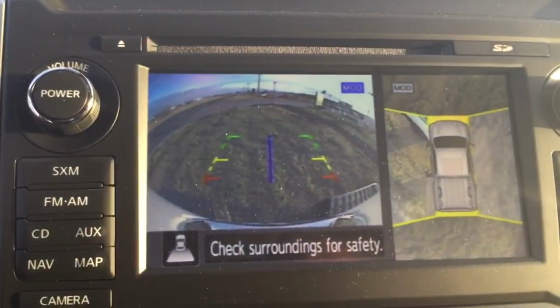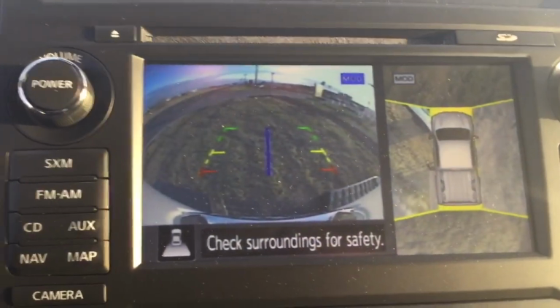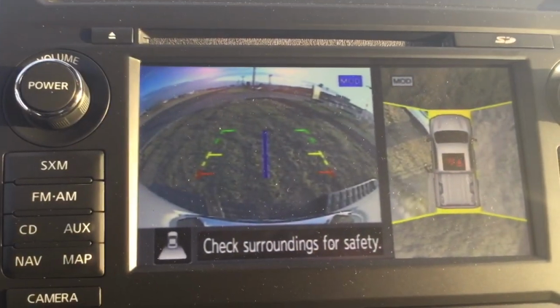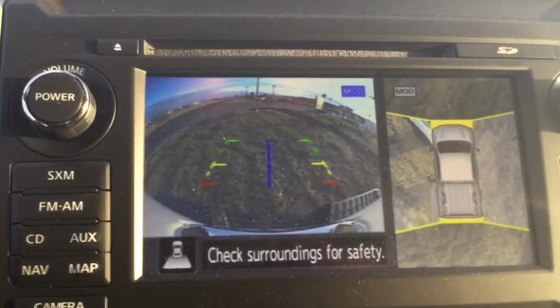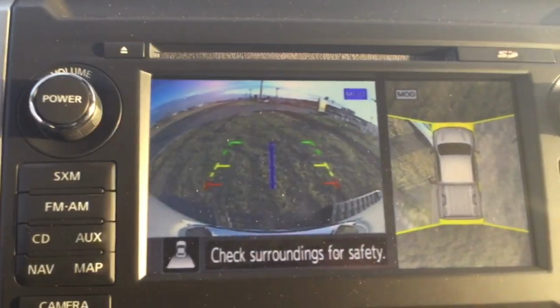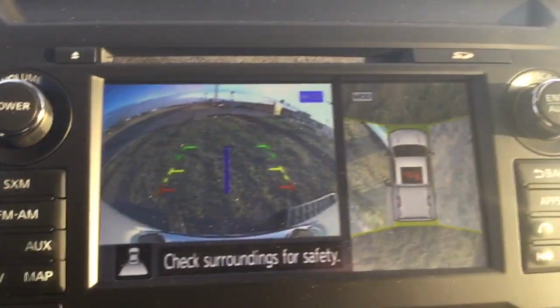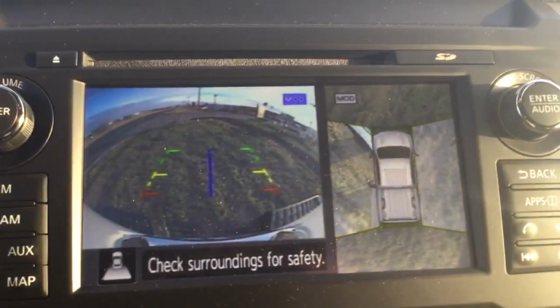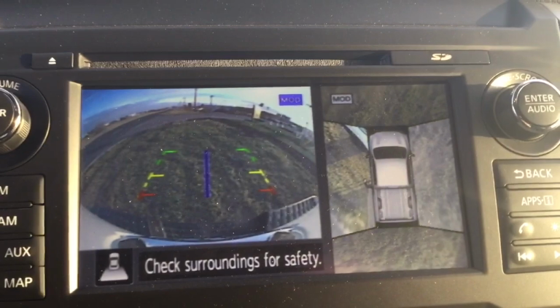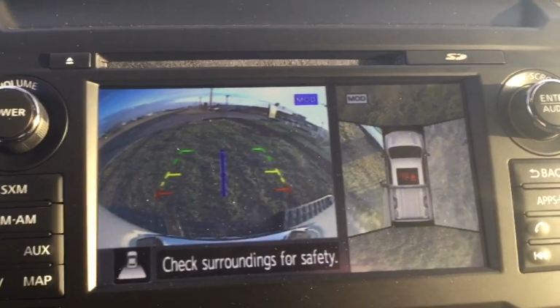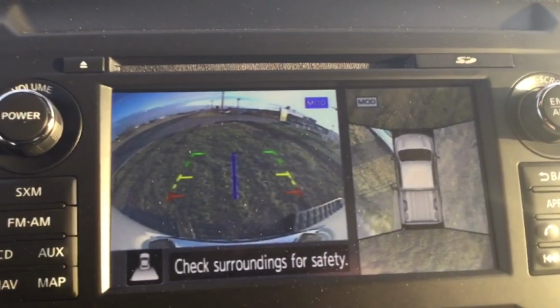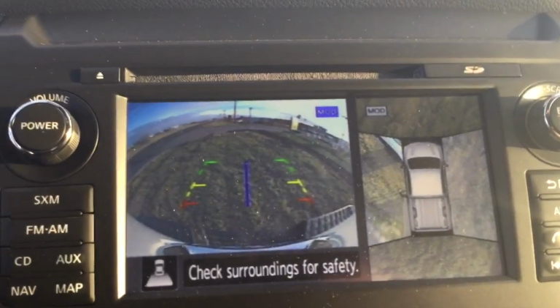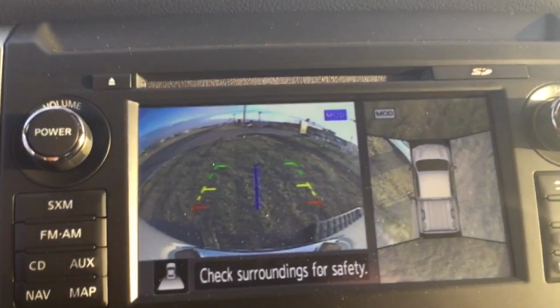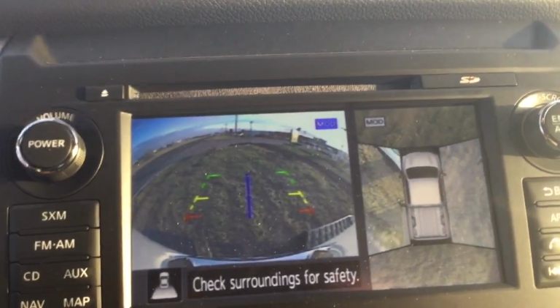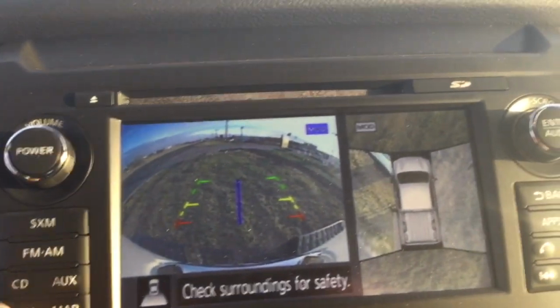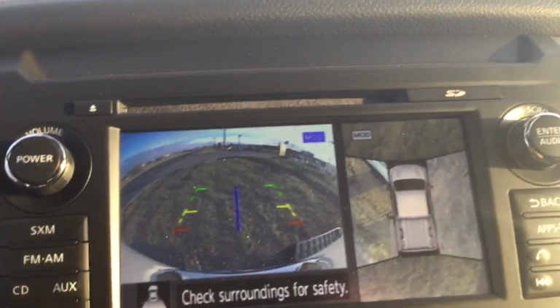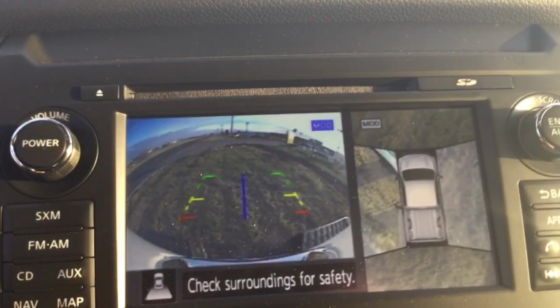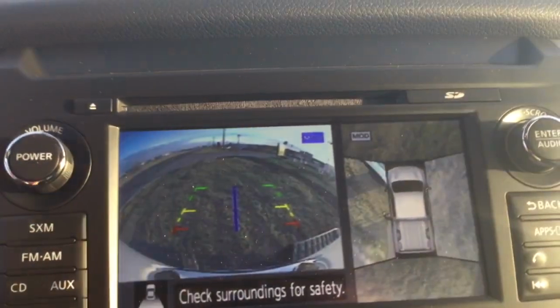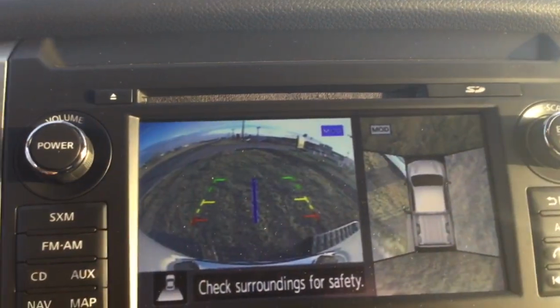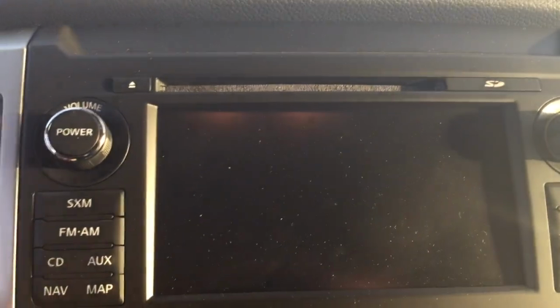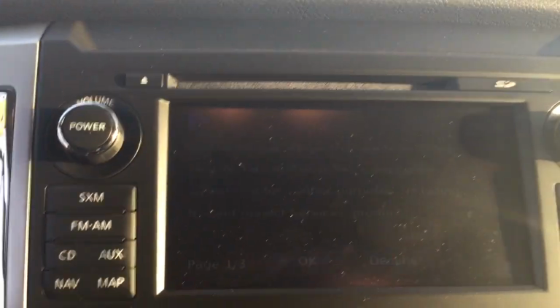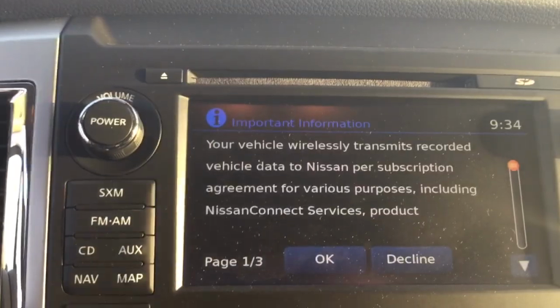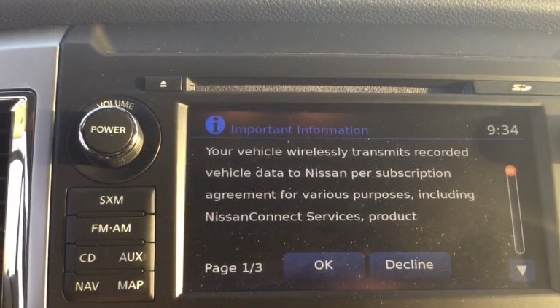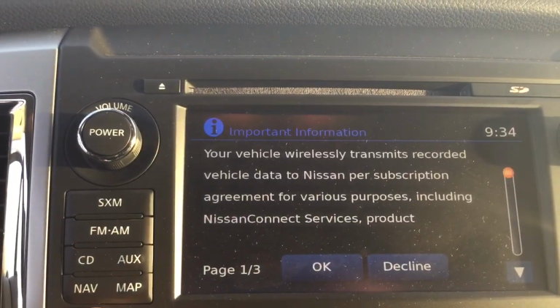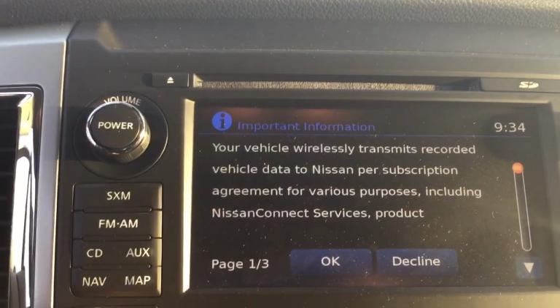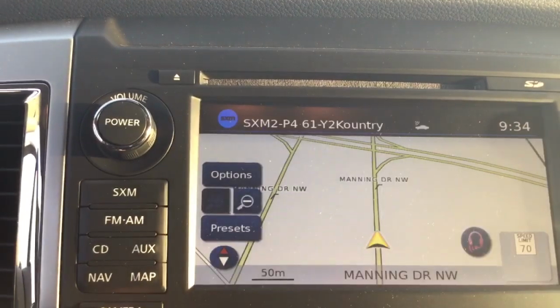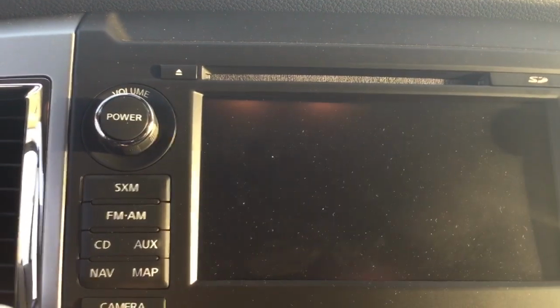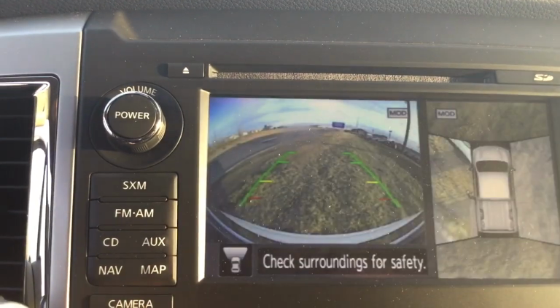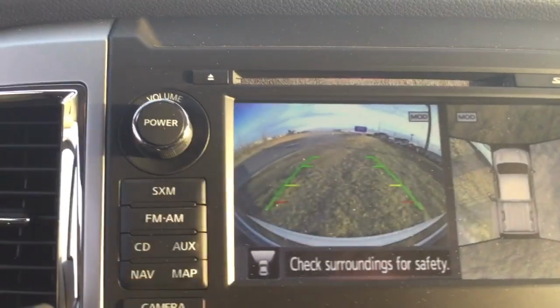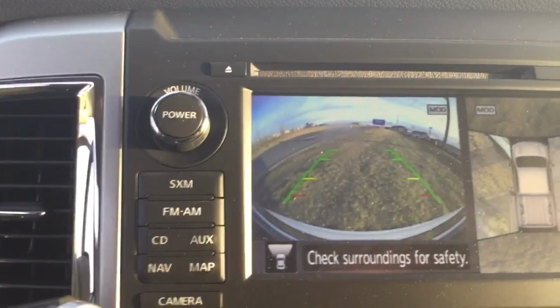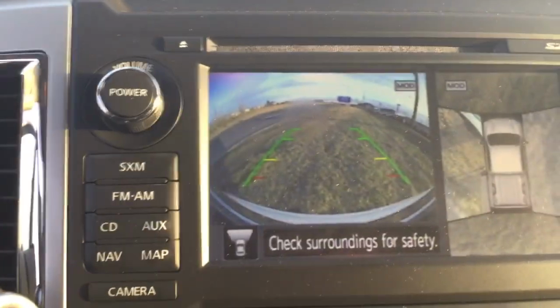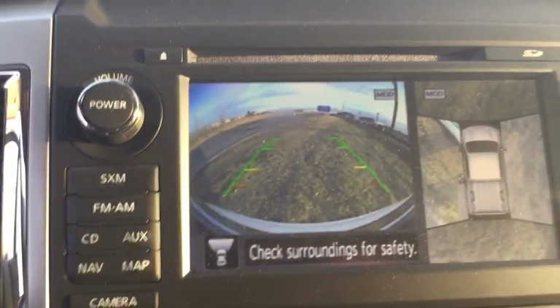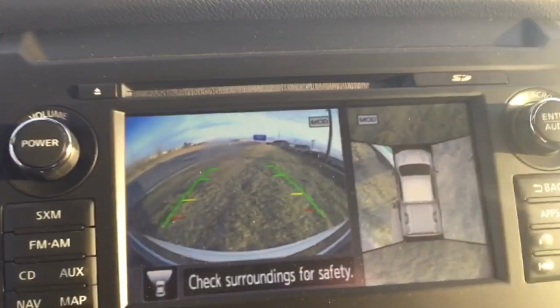What's great is you get the 360 camera view — you're gonna see all around, front, back. Throw it in drive as well, and you can see a front view of the camera.